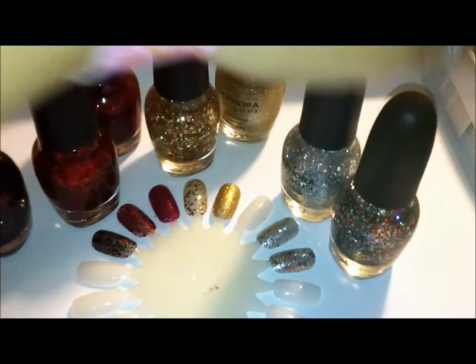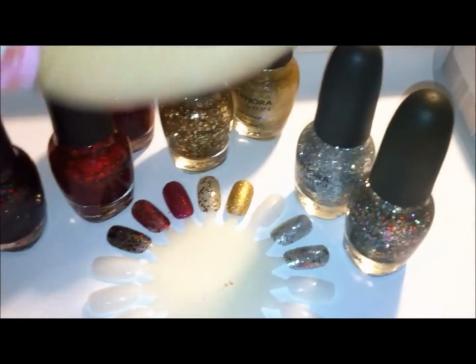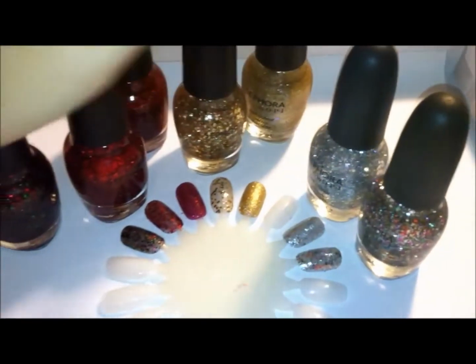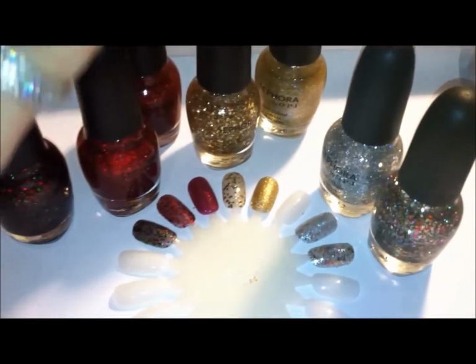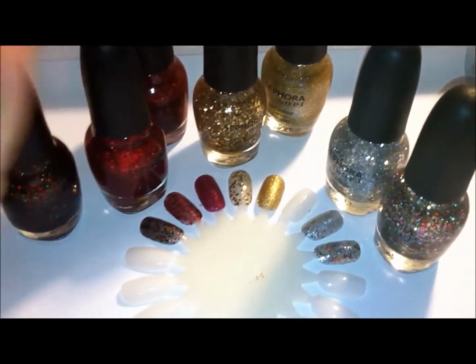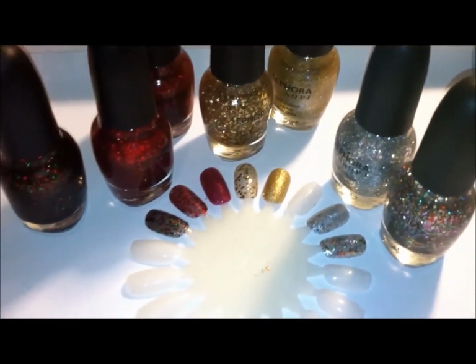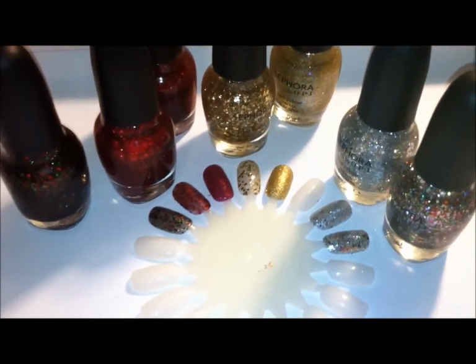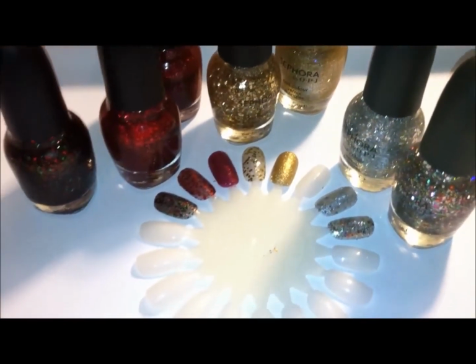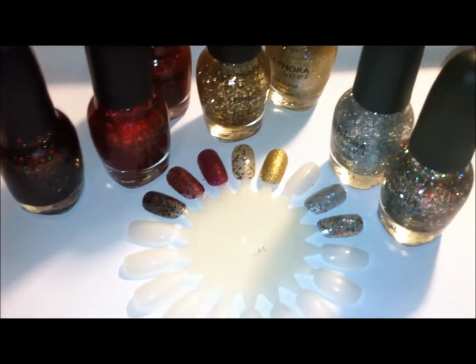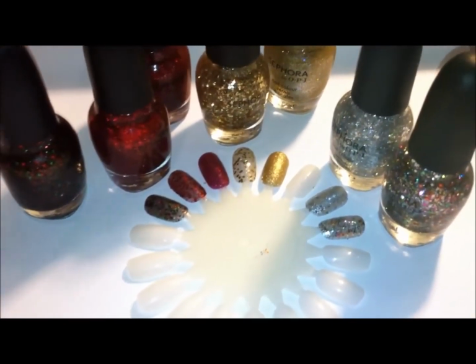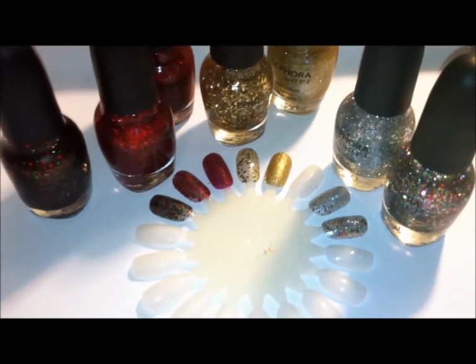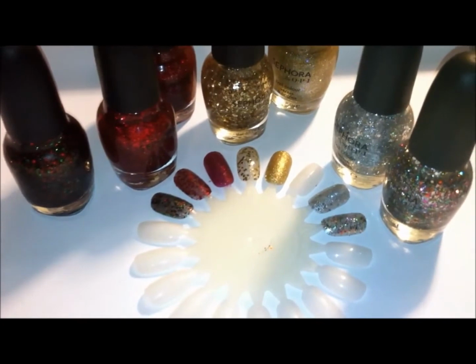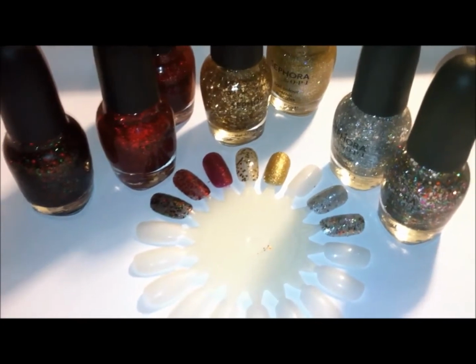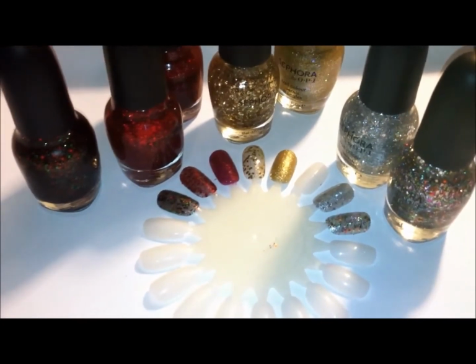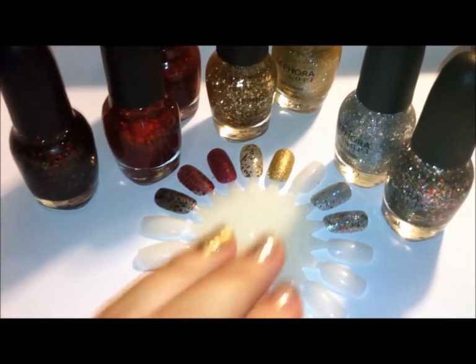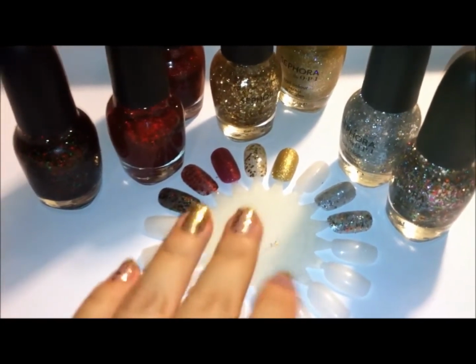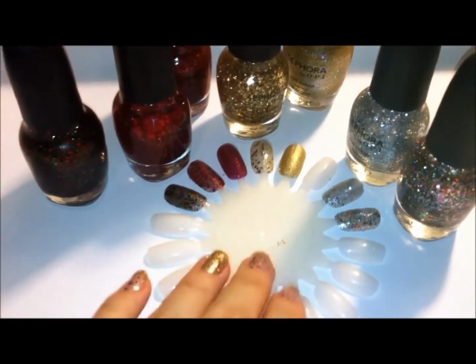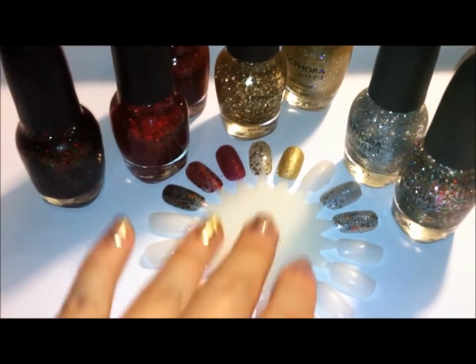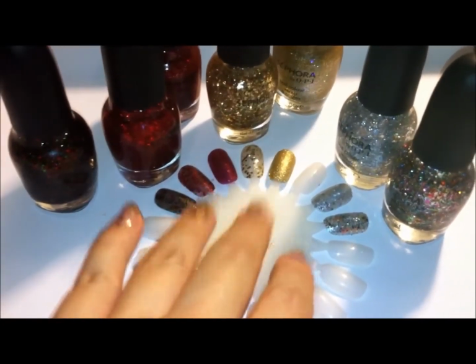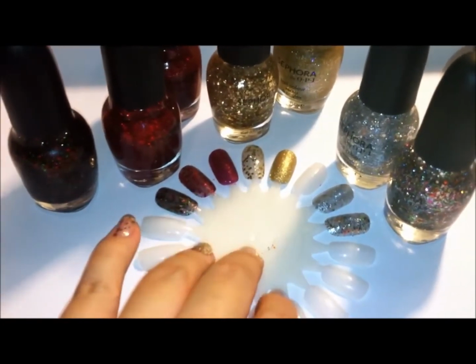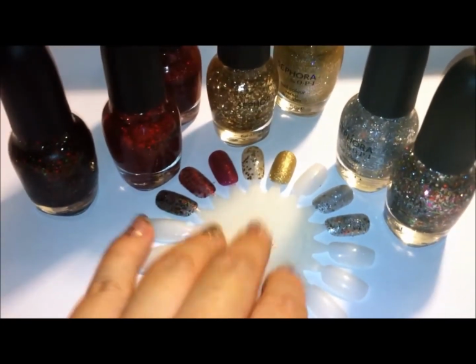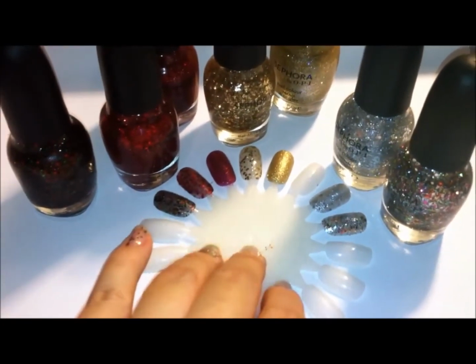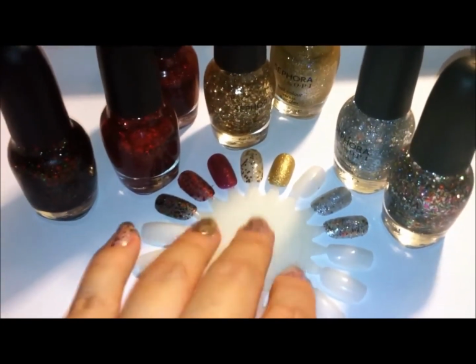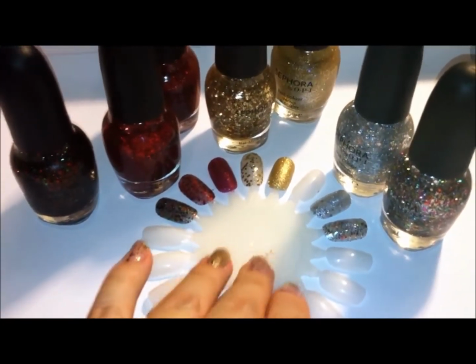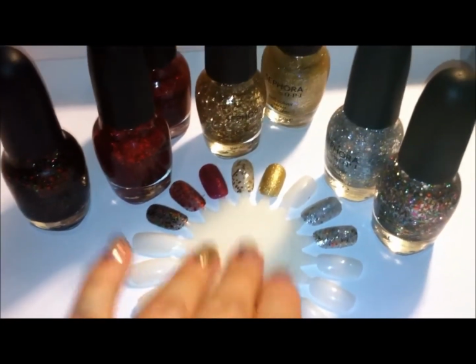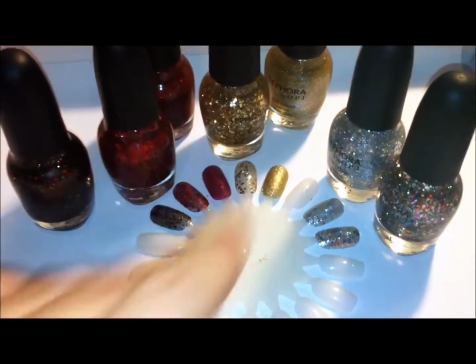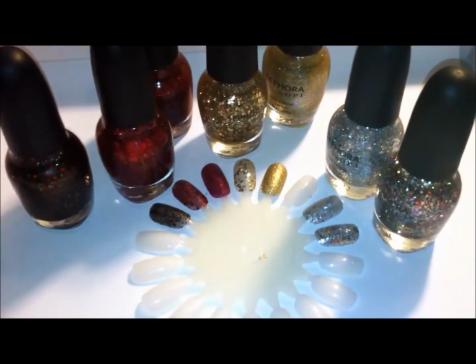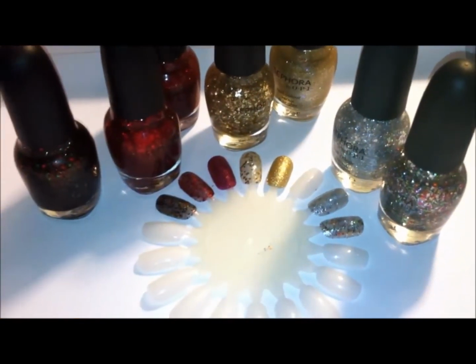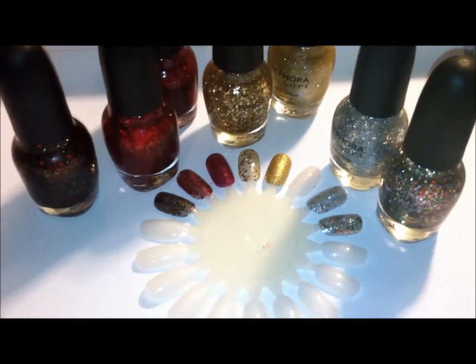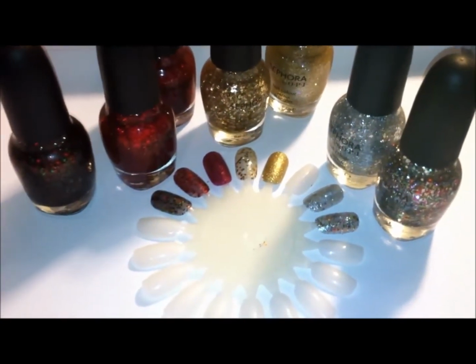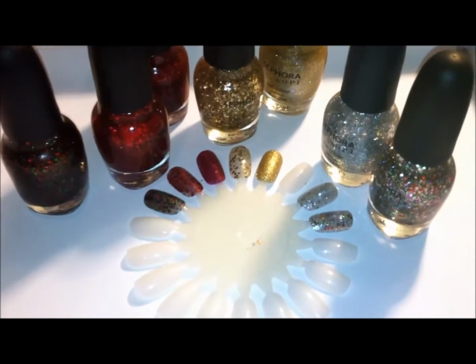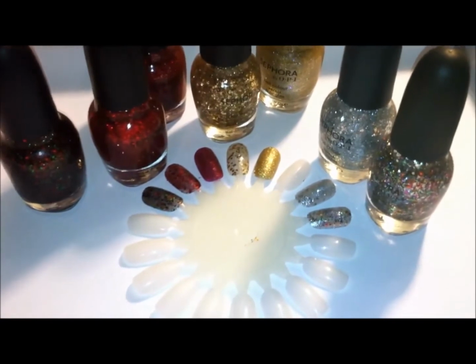I previously uploaded a video about it, but people wanted nail swatches. So I was finally able to obtain a nail wheel so that I could swatch these colors for you.